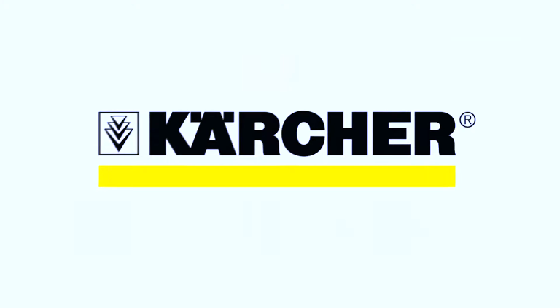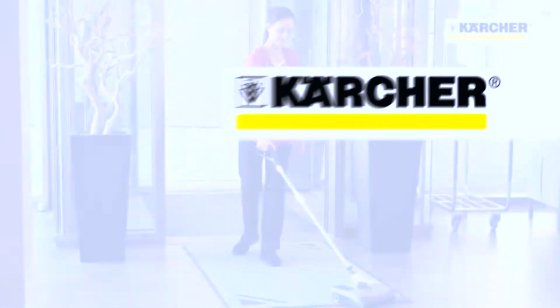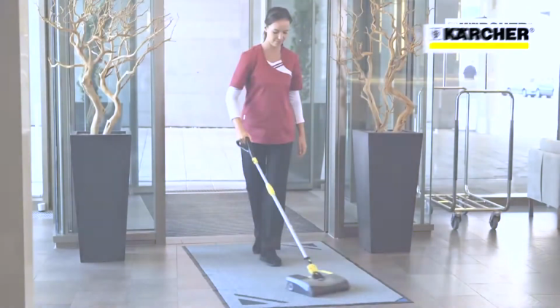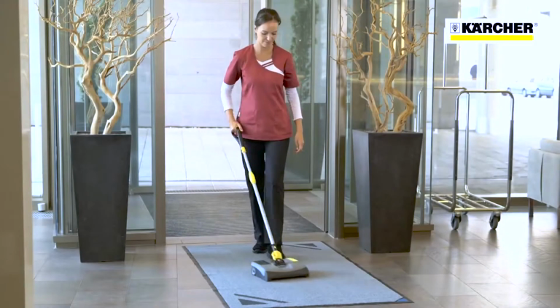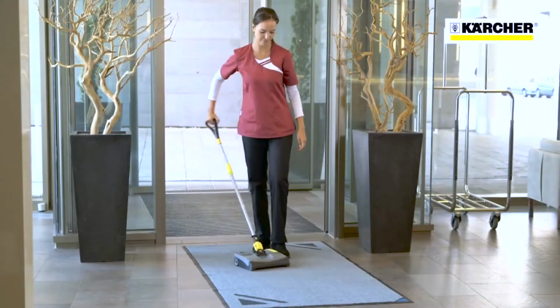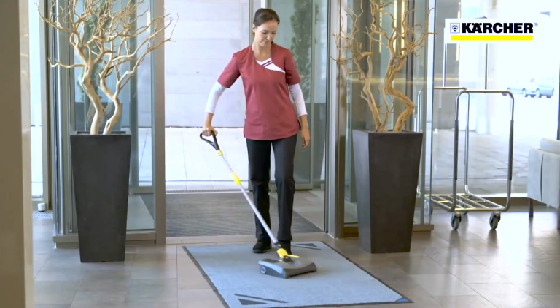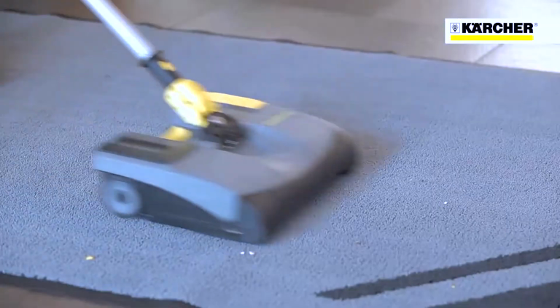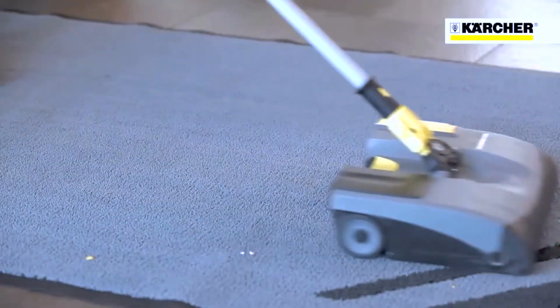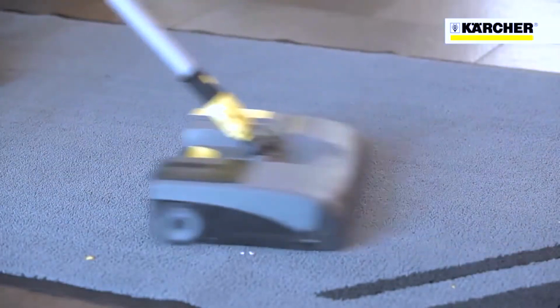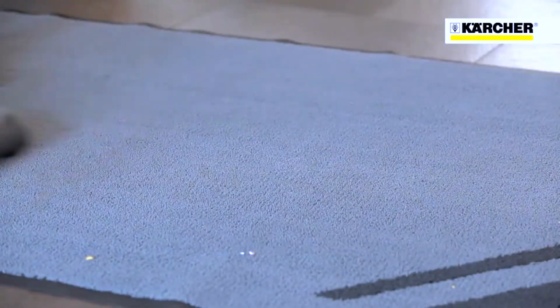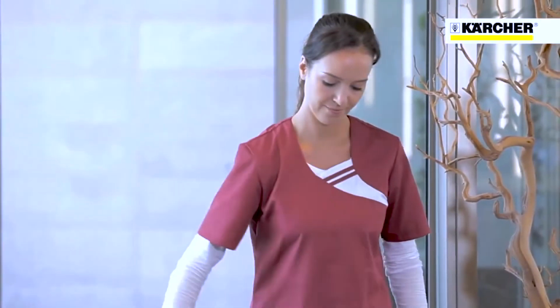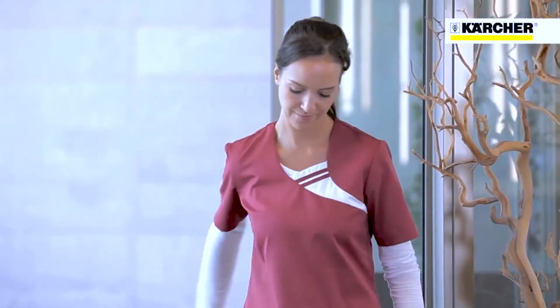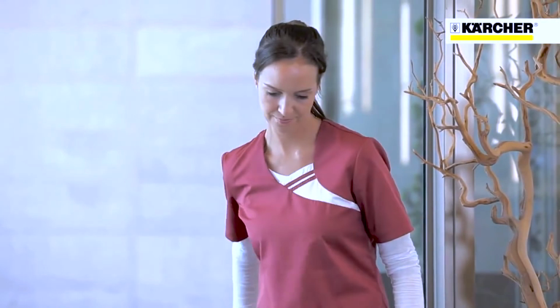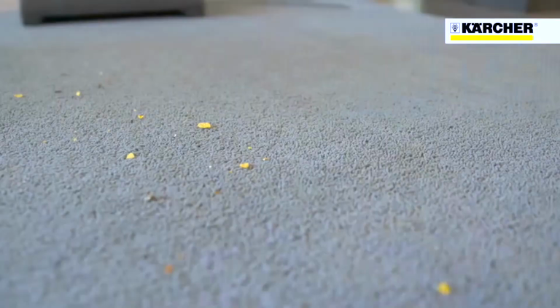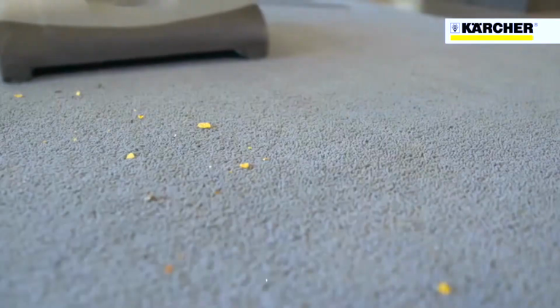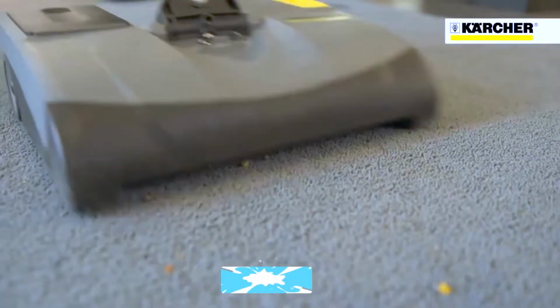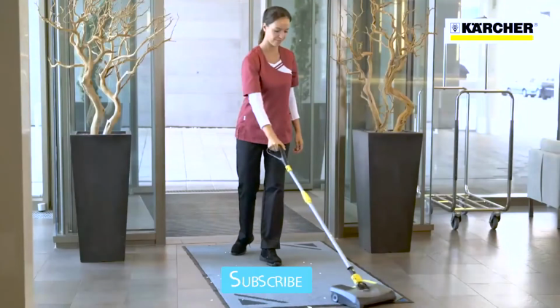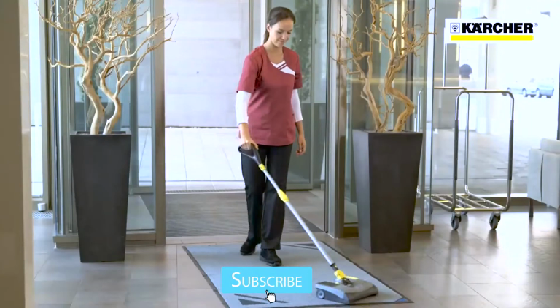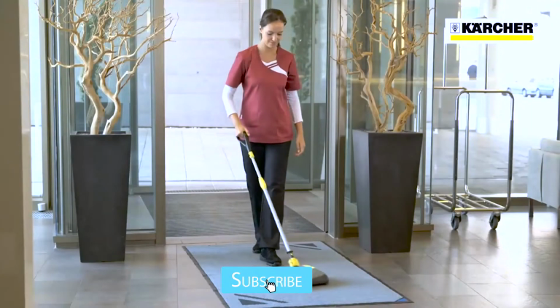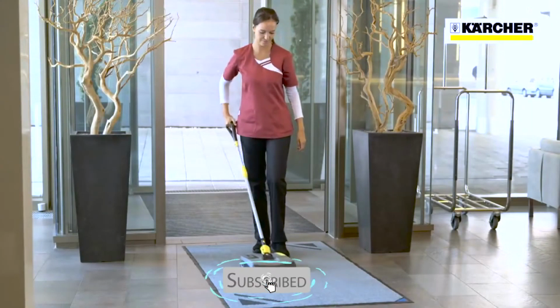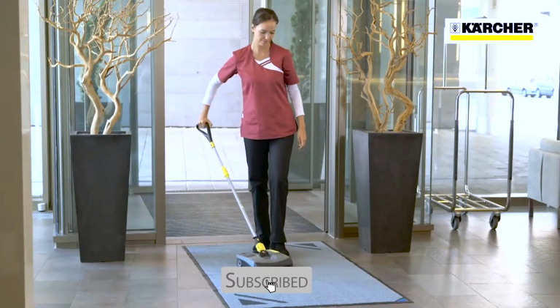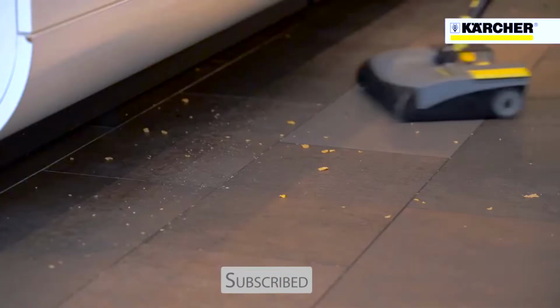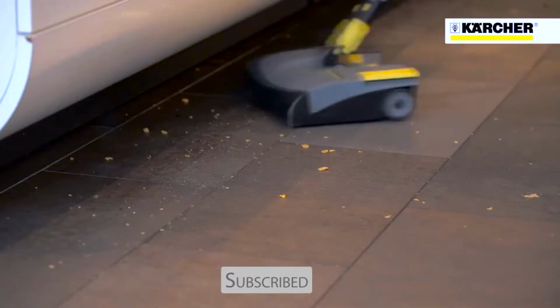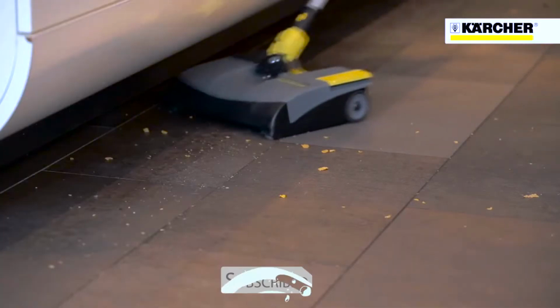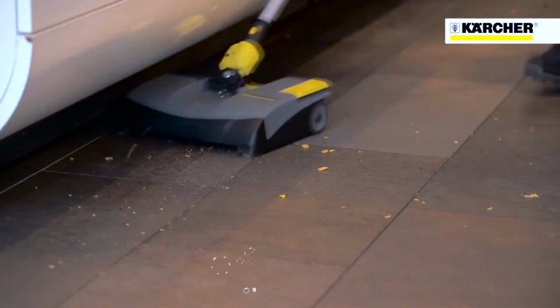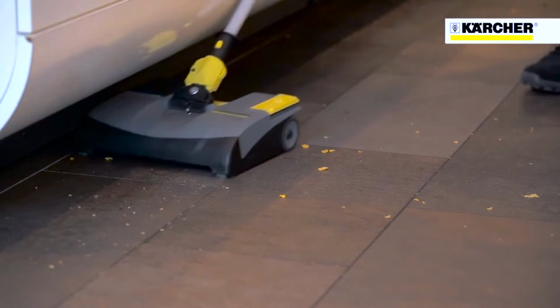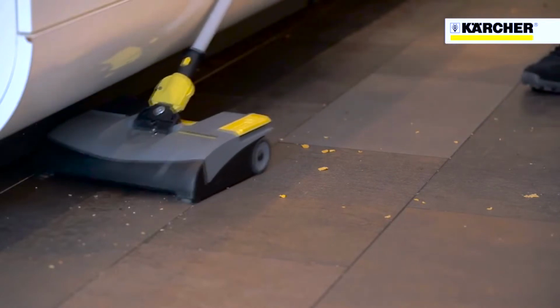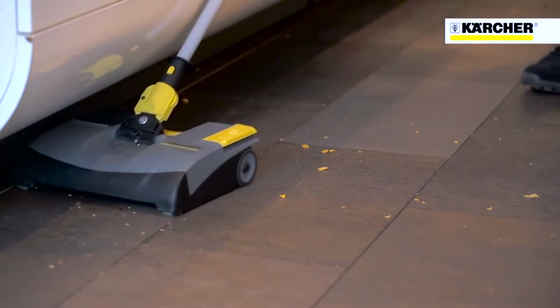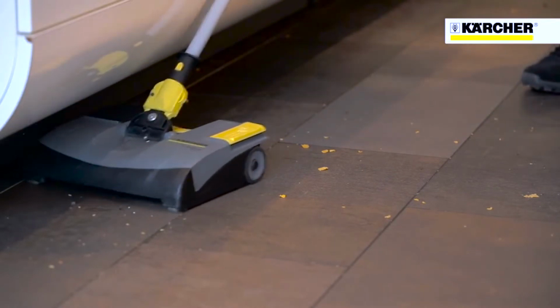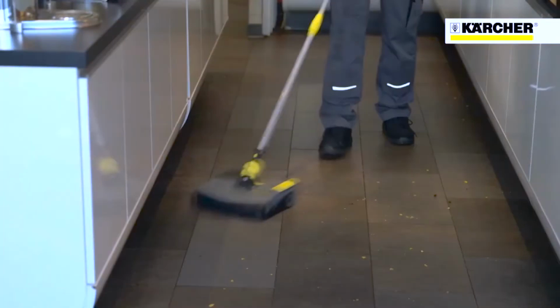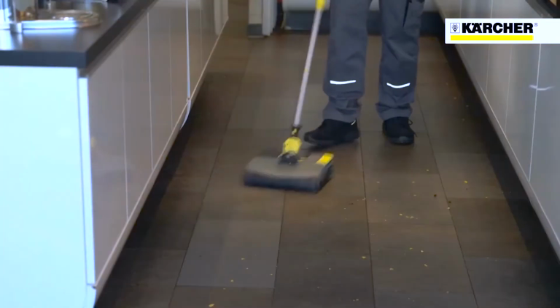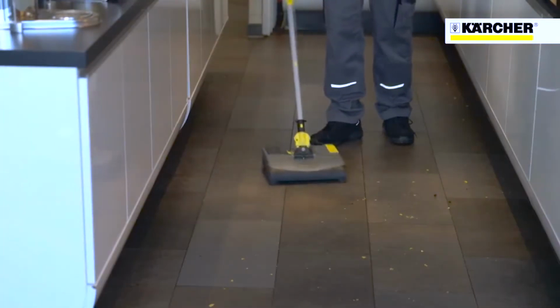This is the Karcher EB31 electric broom. The machine is designed for quick cleanups on hard and carpeted floors. The machine is very light, very quiet, and being battery powered there's no trailing cable.